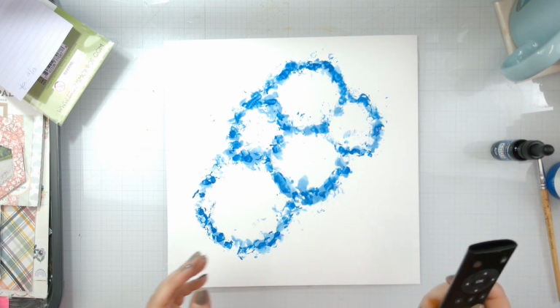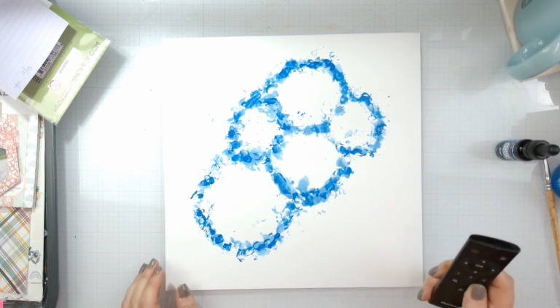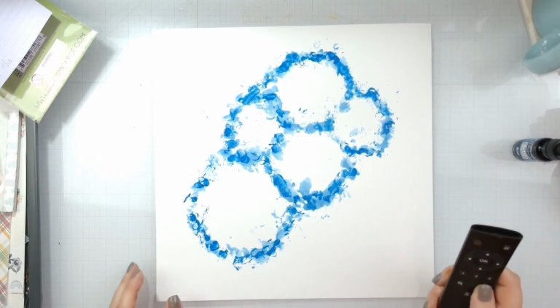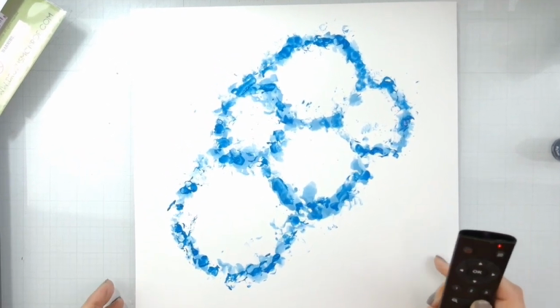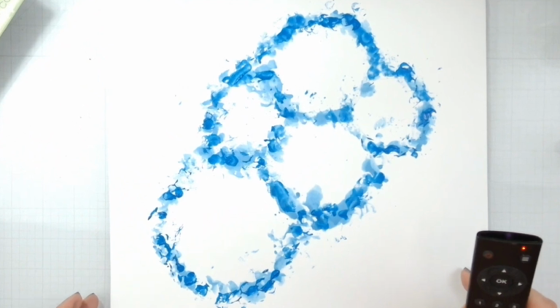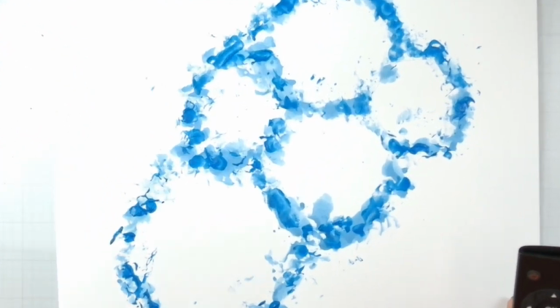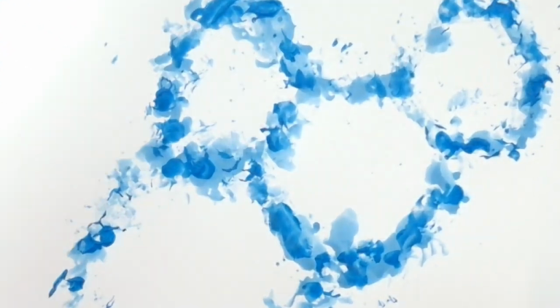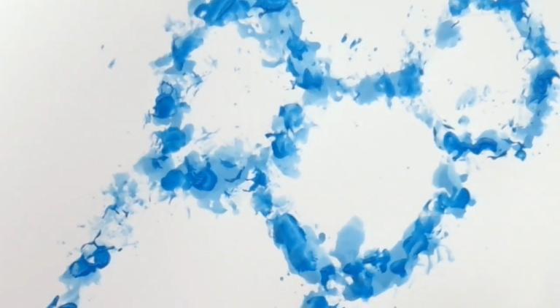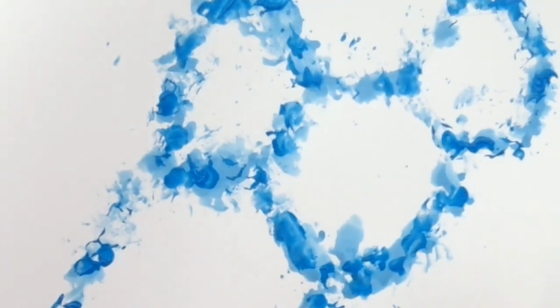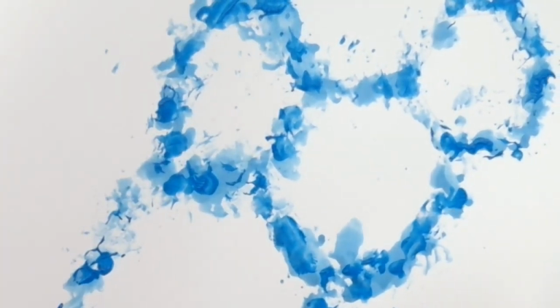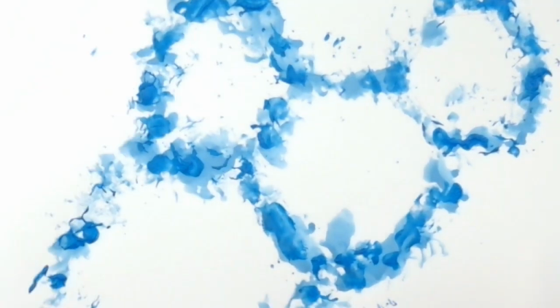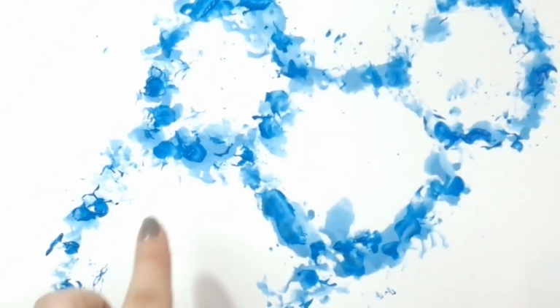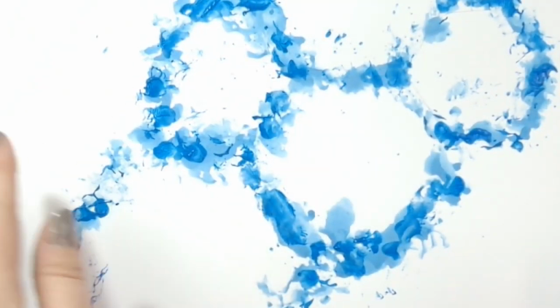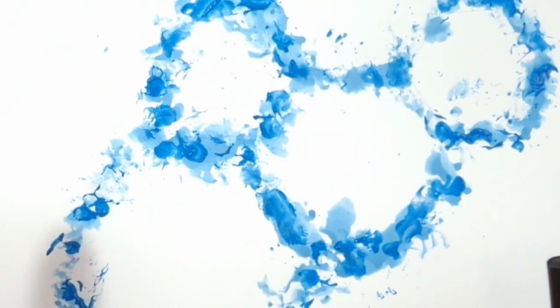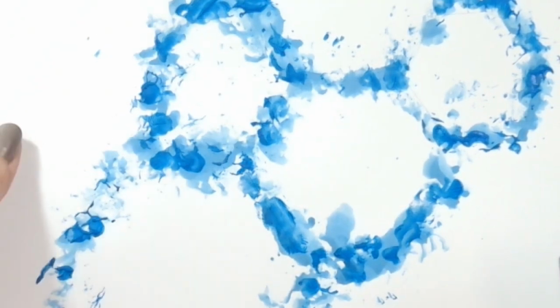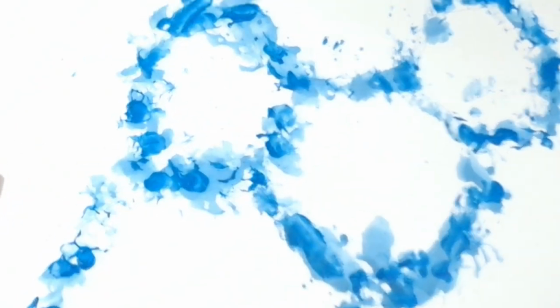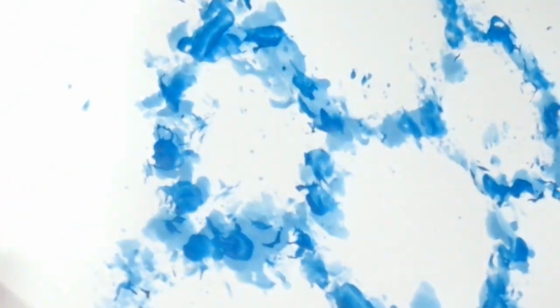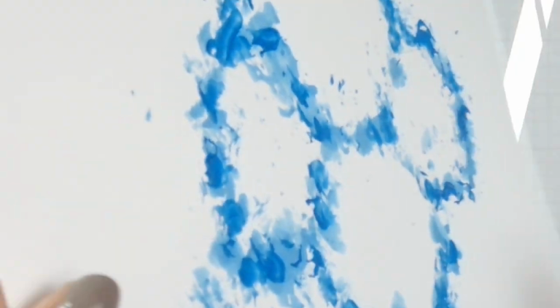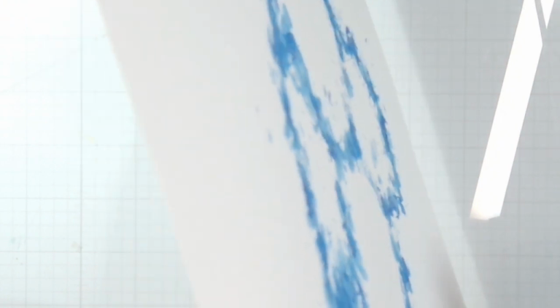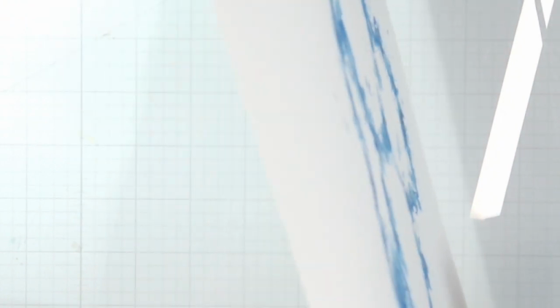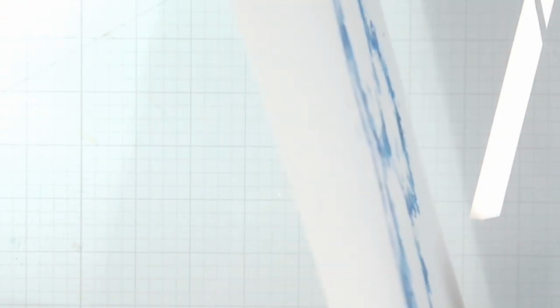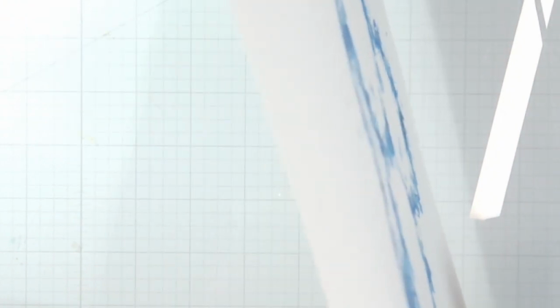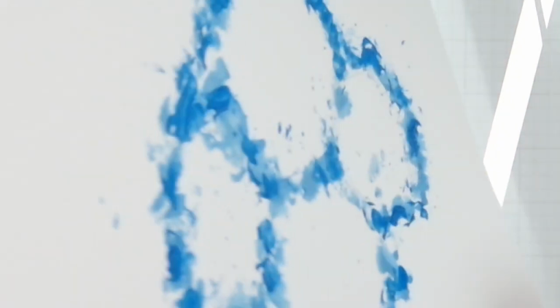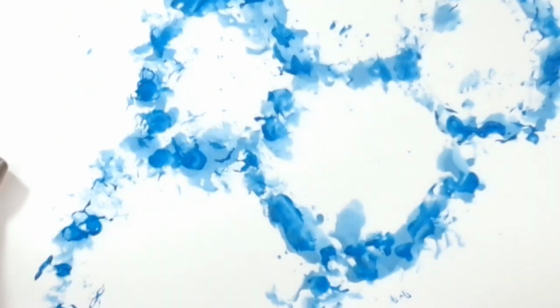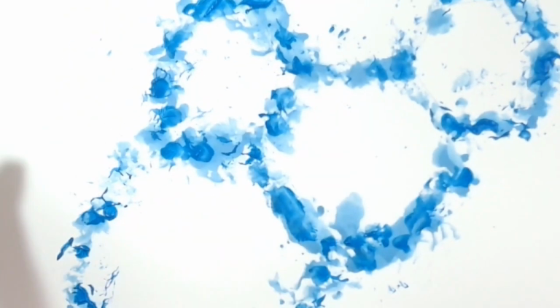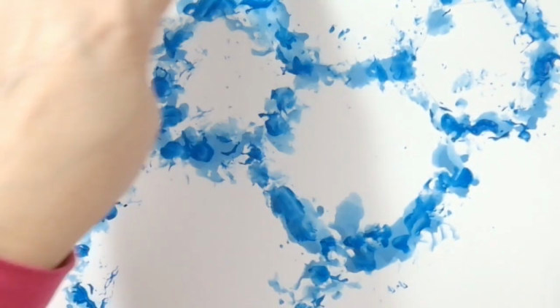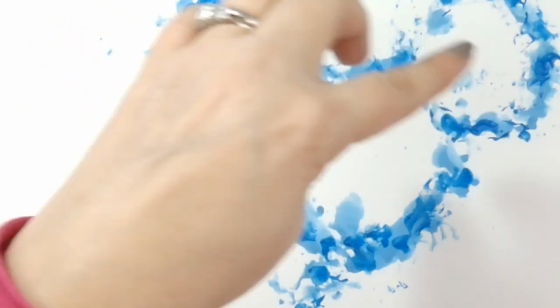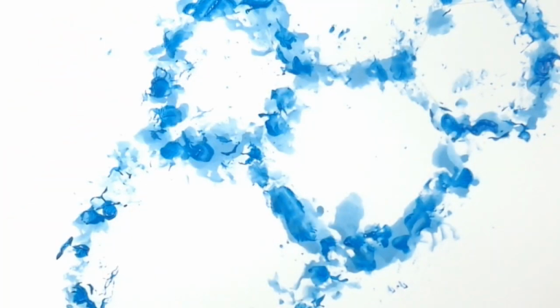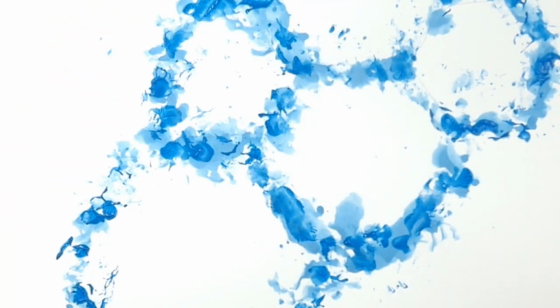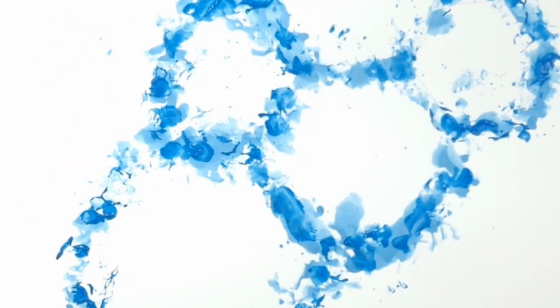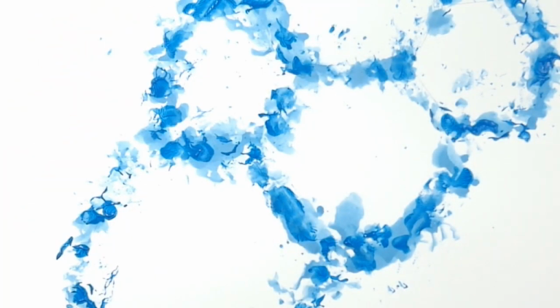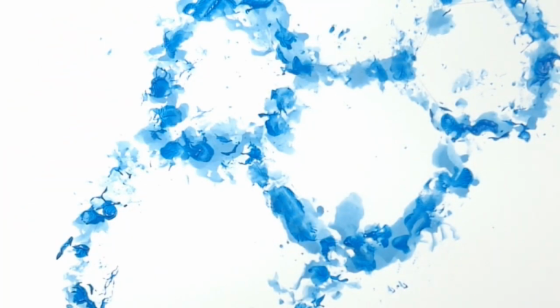I'll zoom in and show you — it's not quite dry yet — but the darker colors are the Velveteen Glaze. So there is a little bit of dimension, little peaks and stuff going on there.